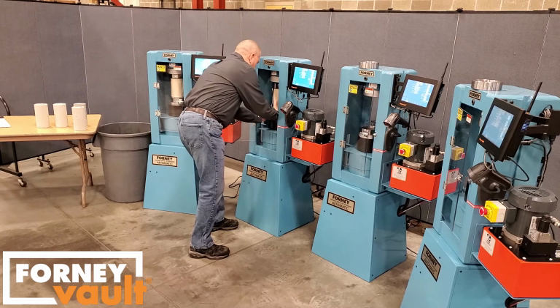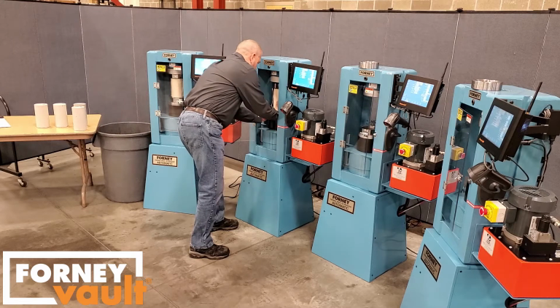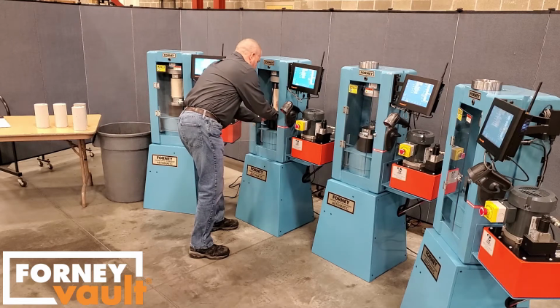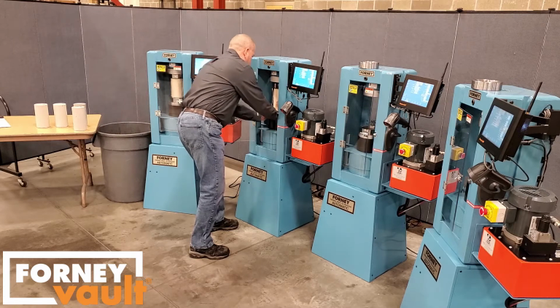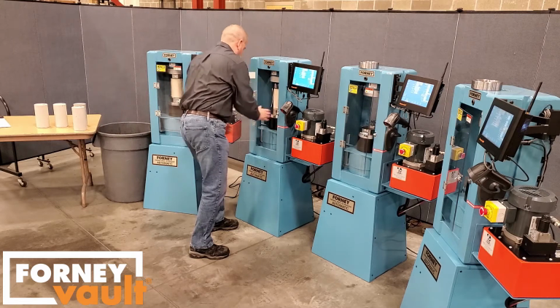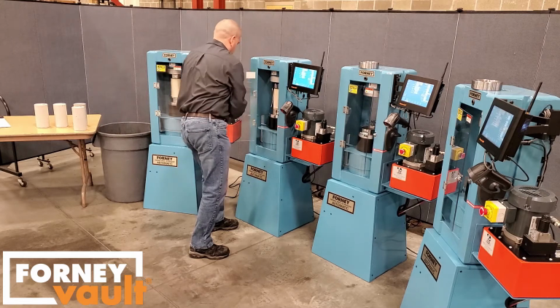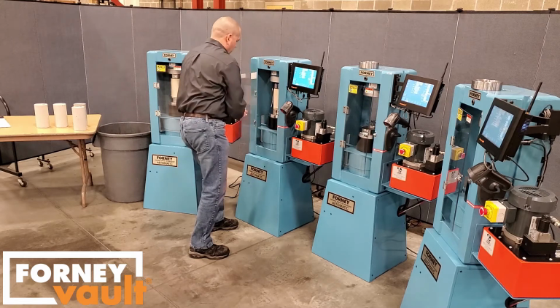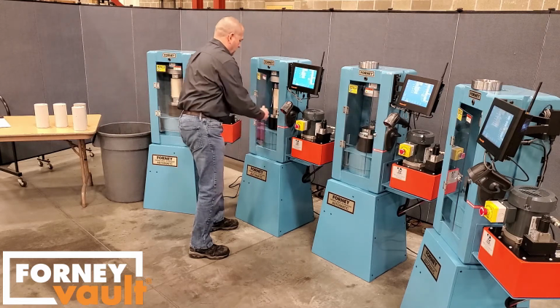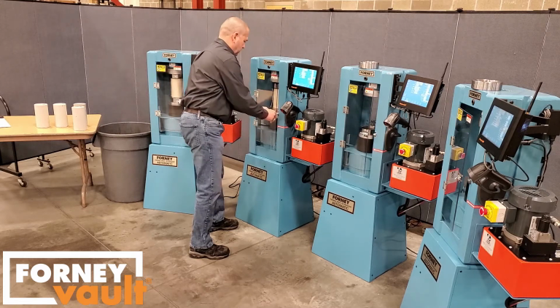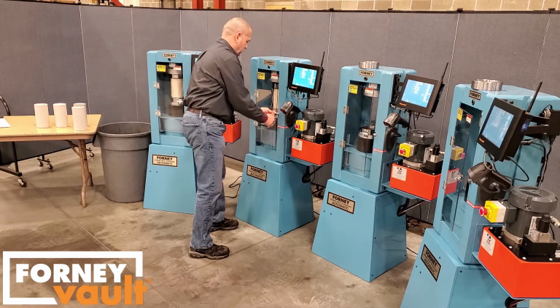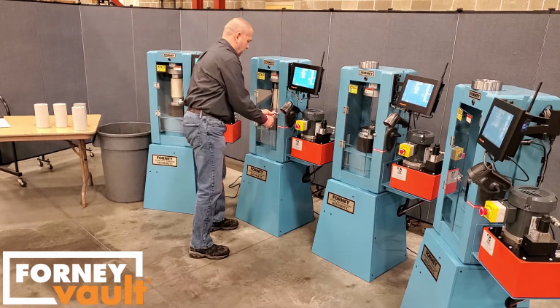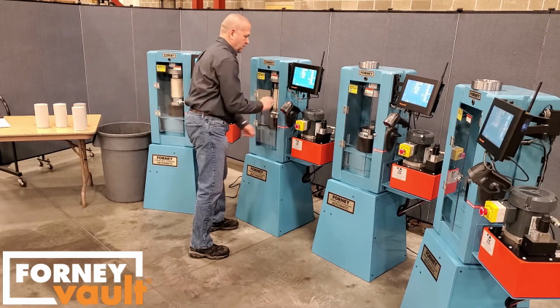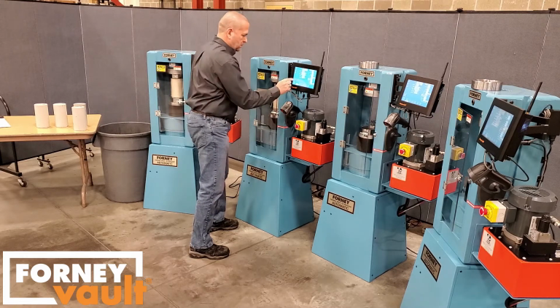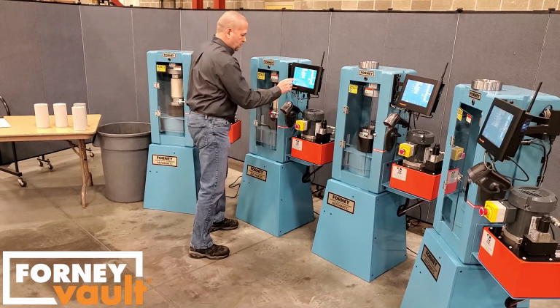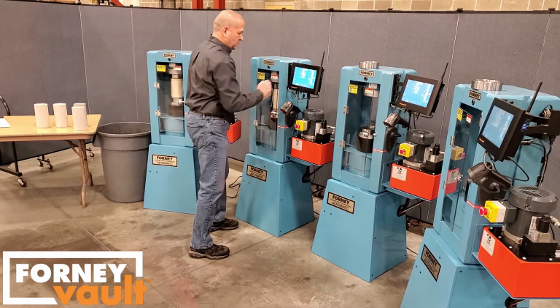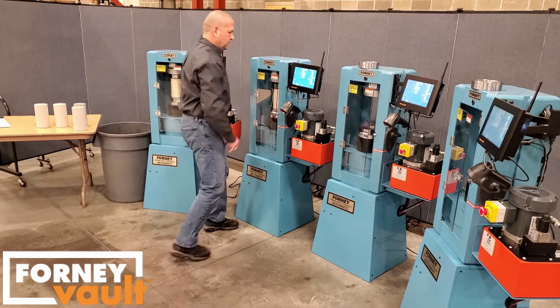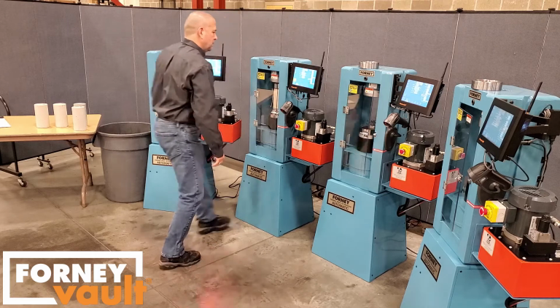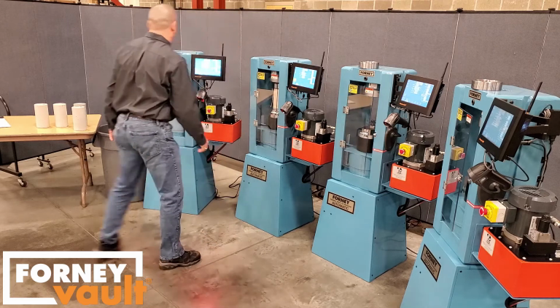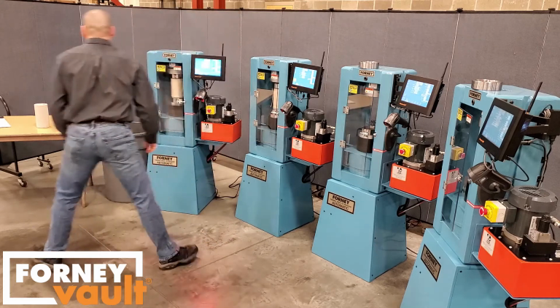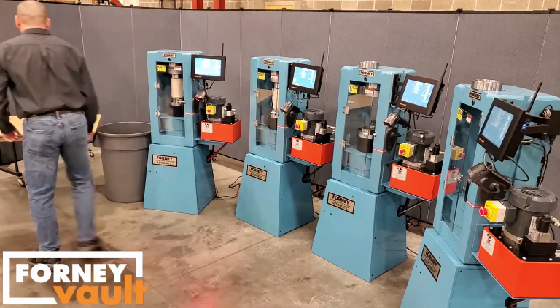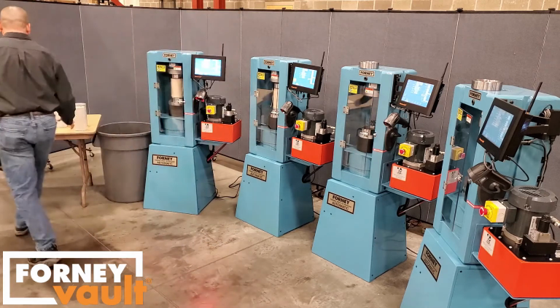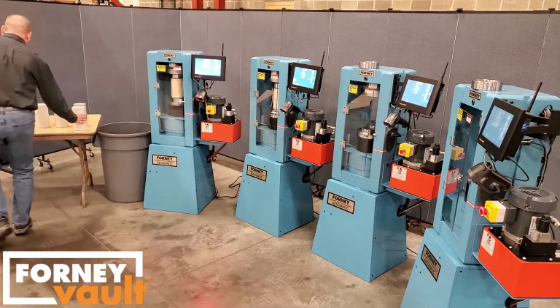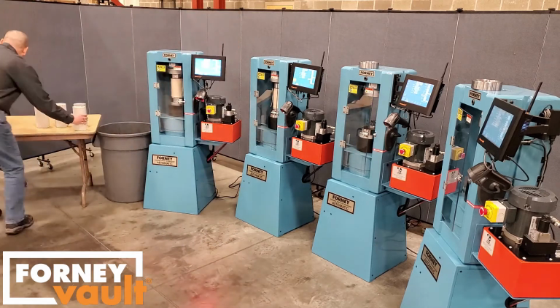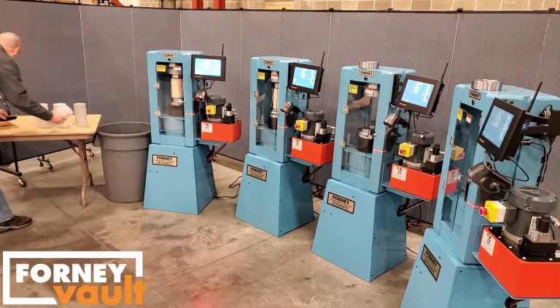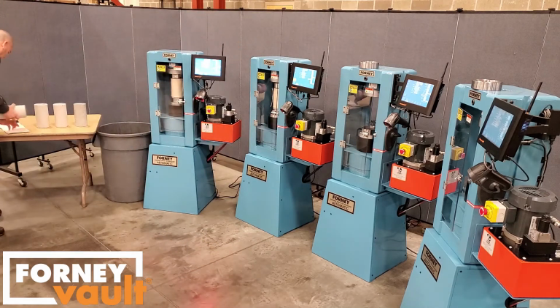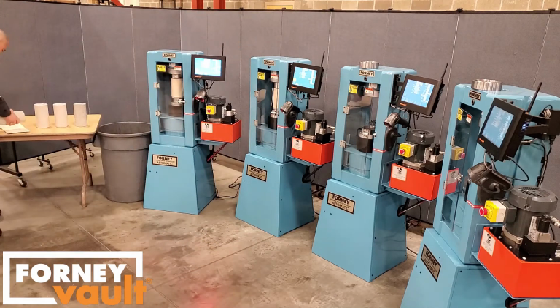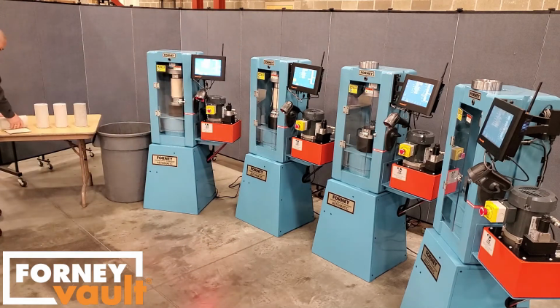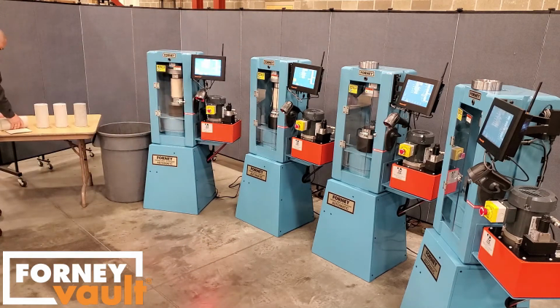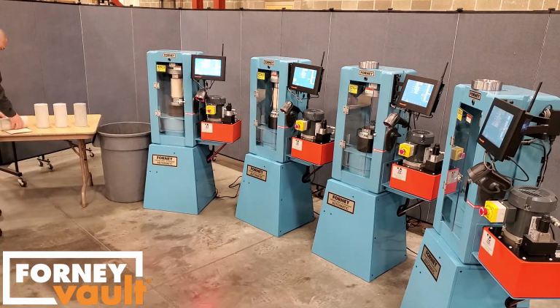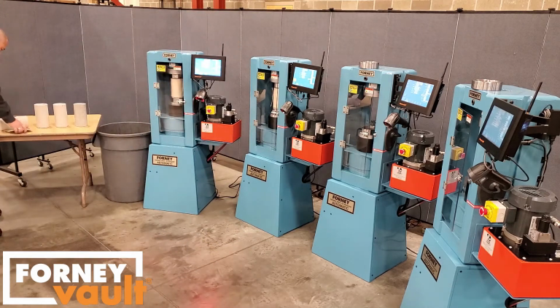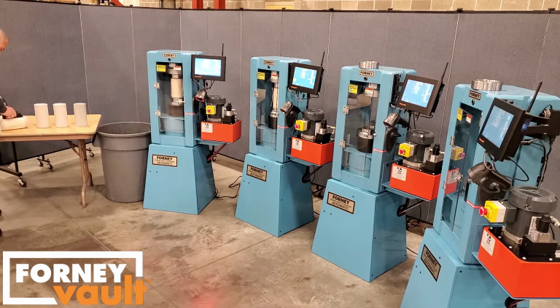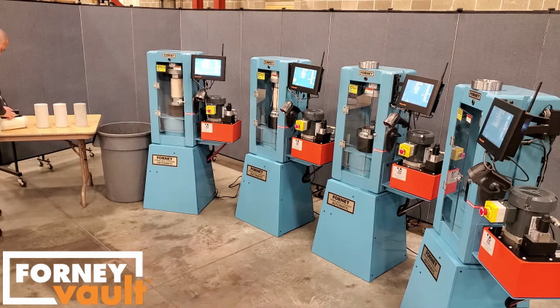With multiple machines, the process can be repeated by the same technician. While the first machine runs the test, a second machine can be loaded.